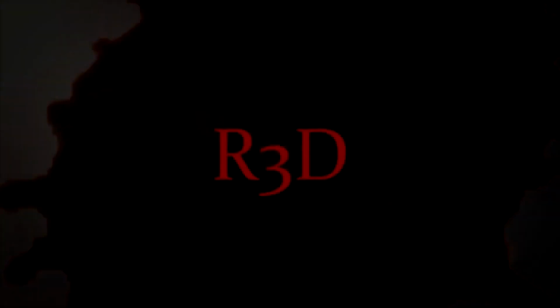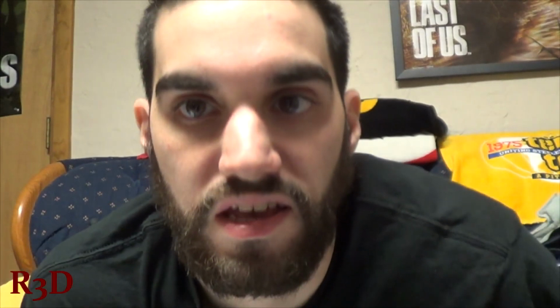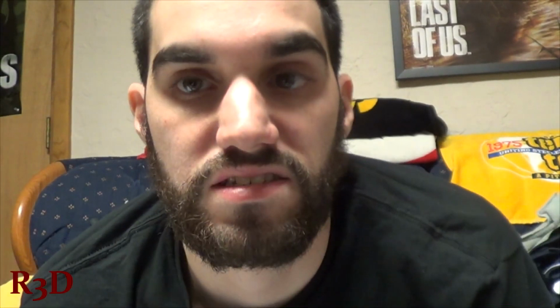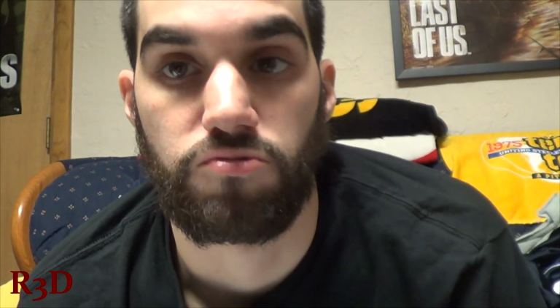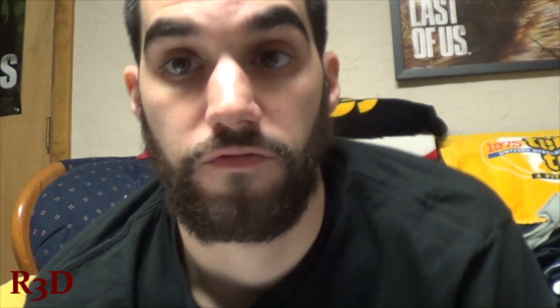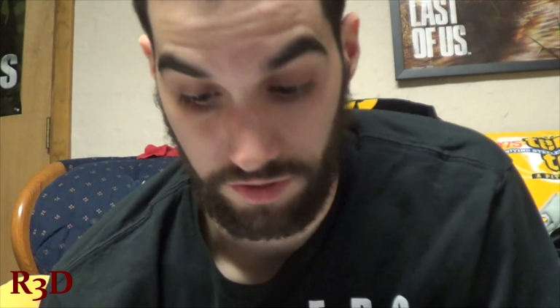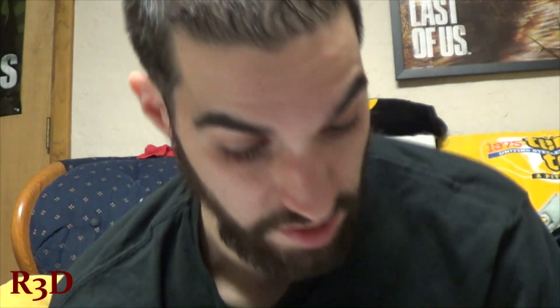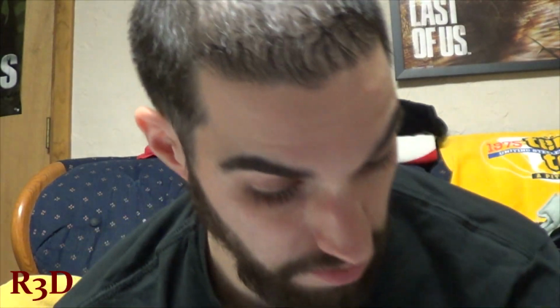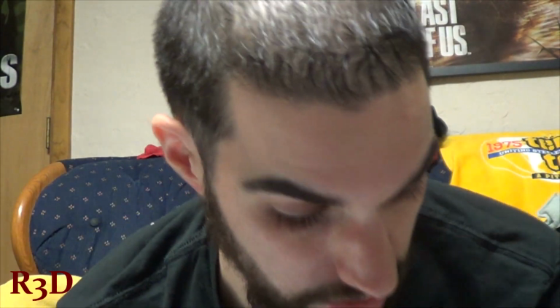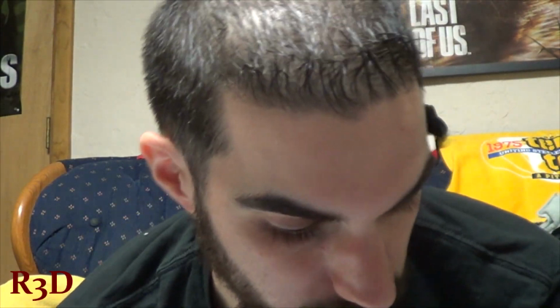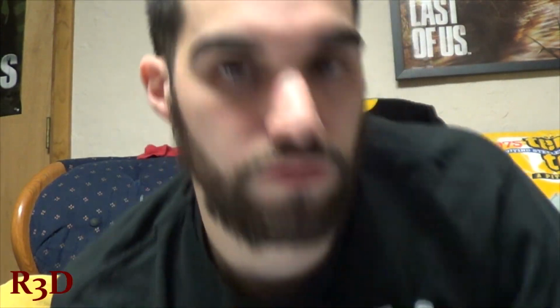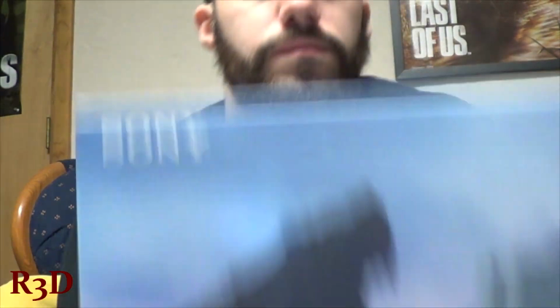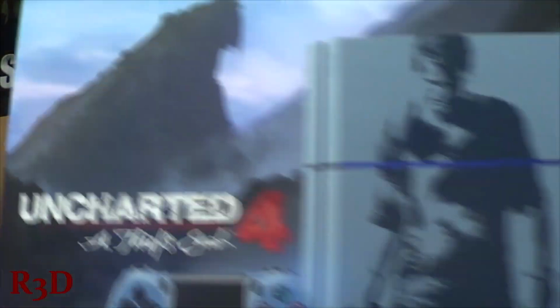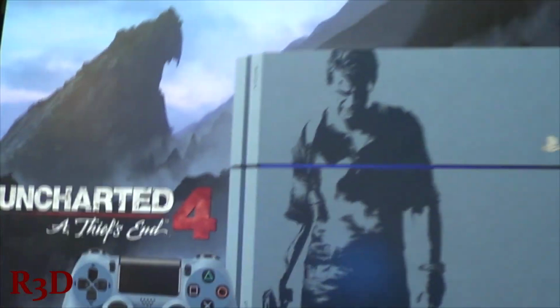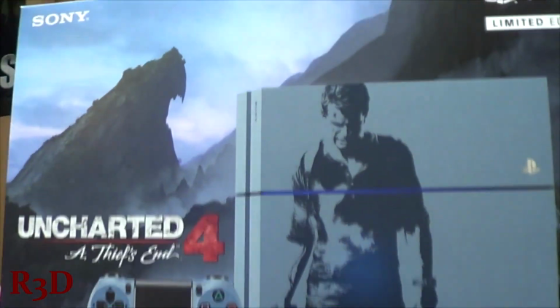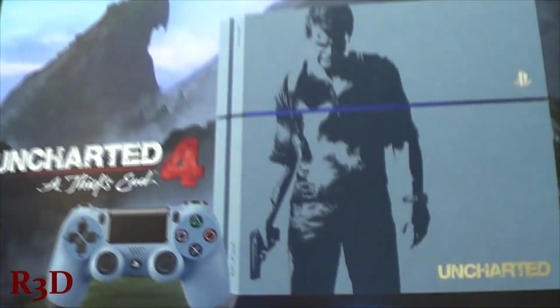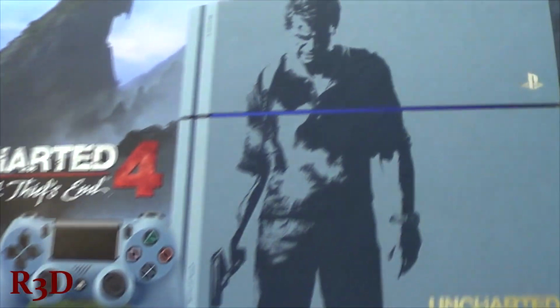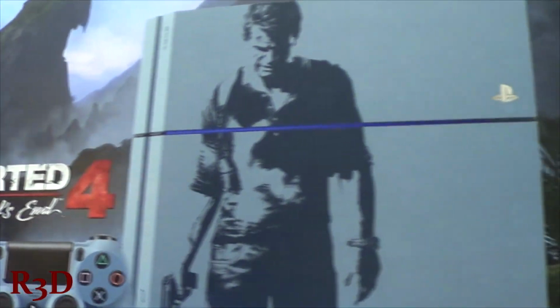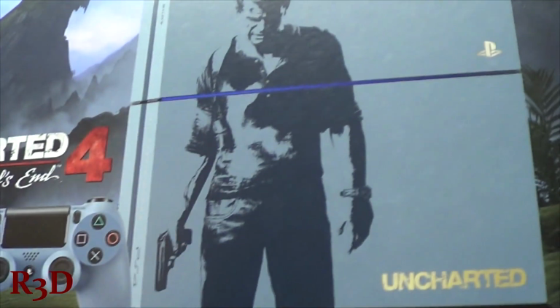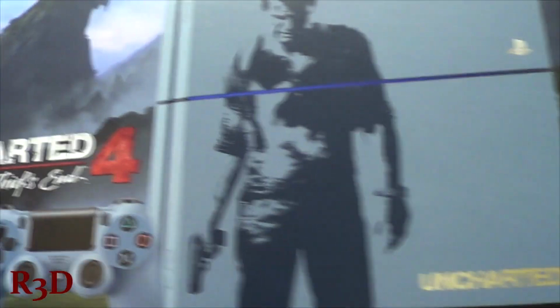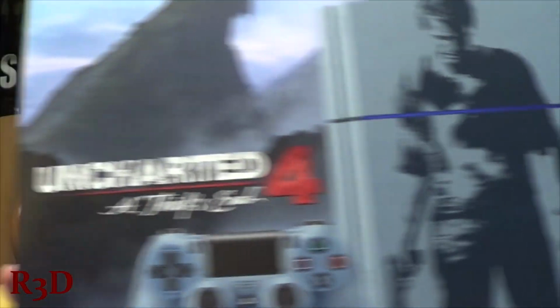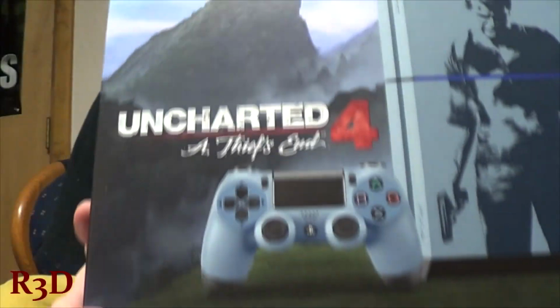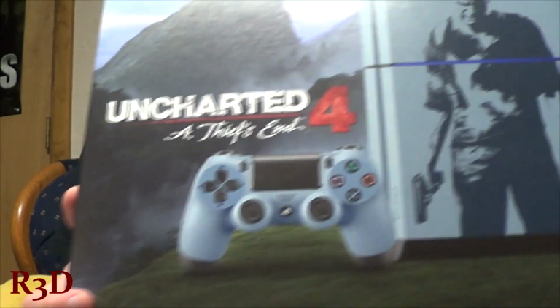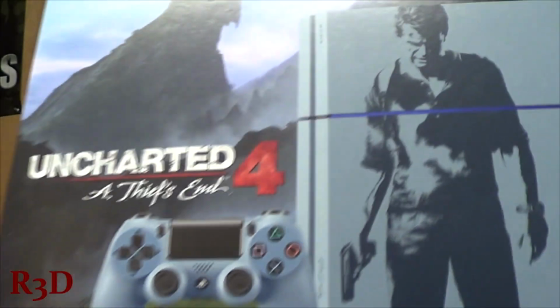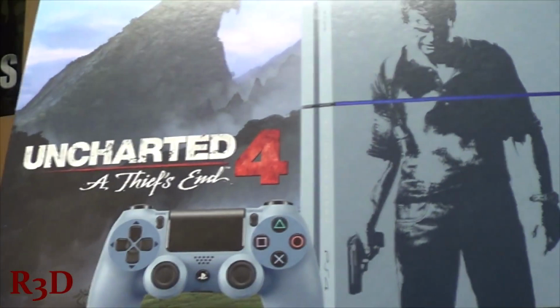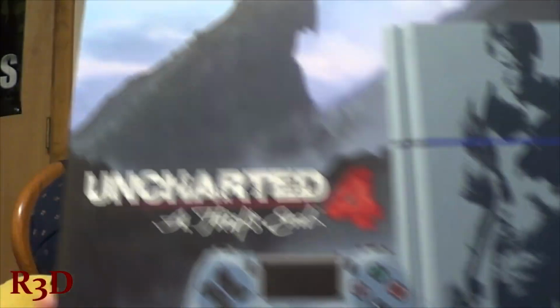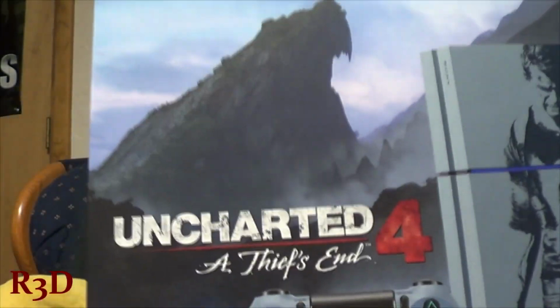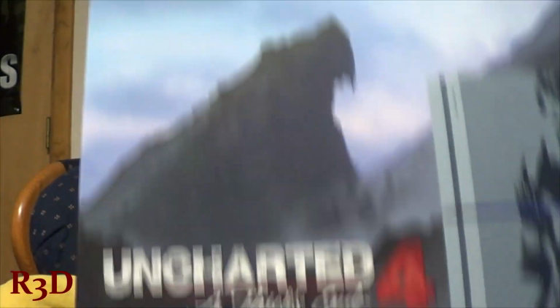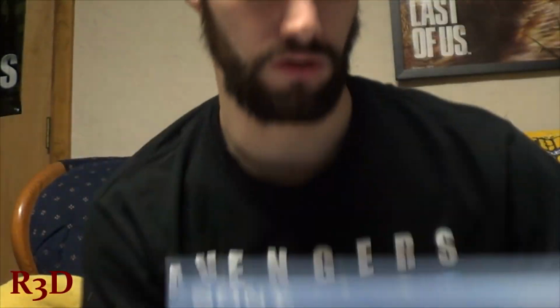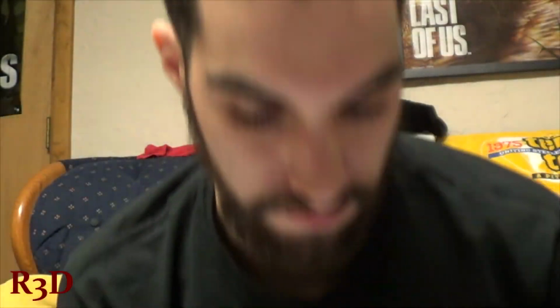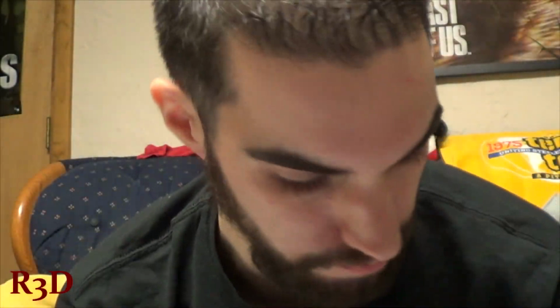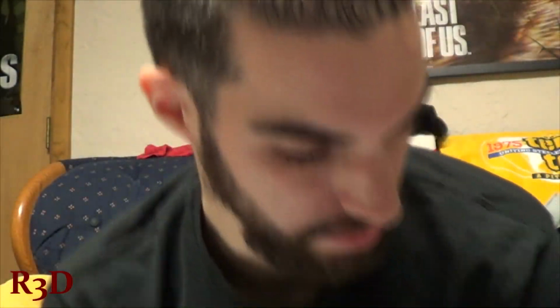Hey guys, this is Red from Red's Third Dimension Gaming, and we're gonna be unboxing the Blue PlayStation 4. It comes with a controller, a game, and an awesome looking PlayStation.